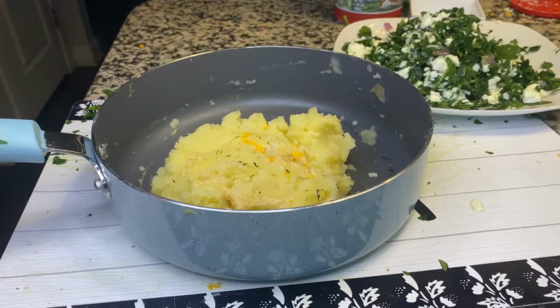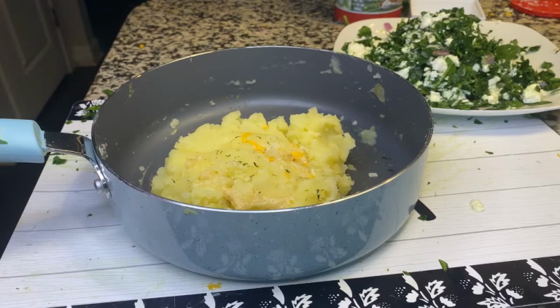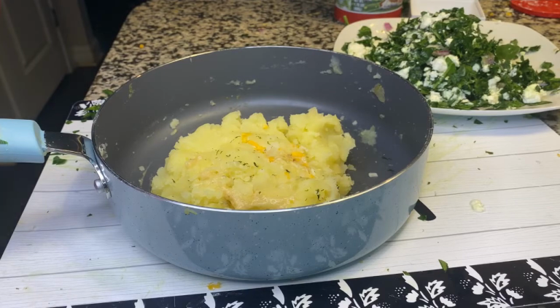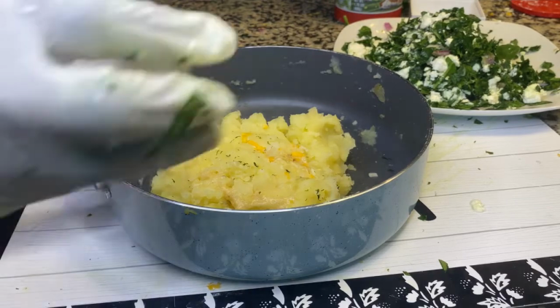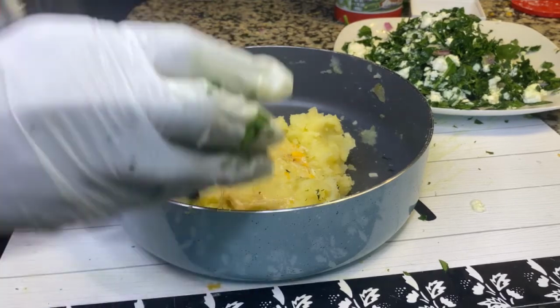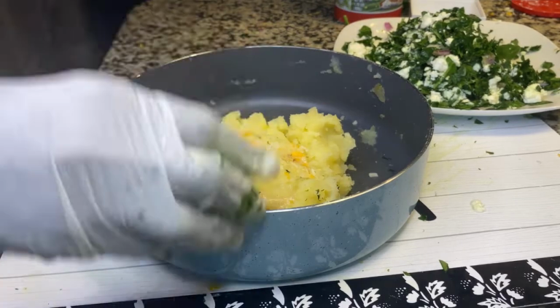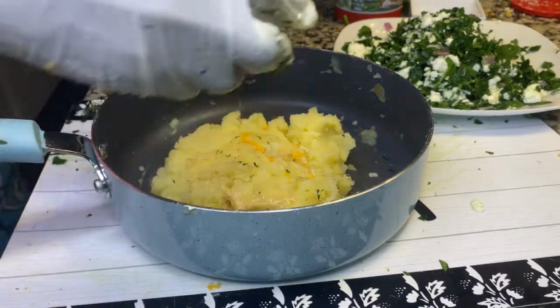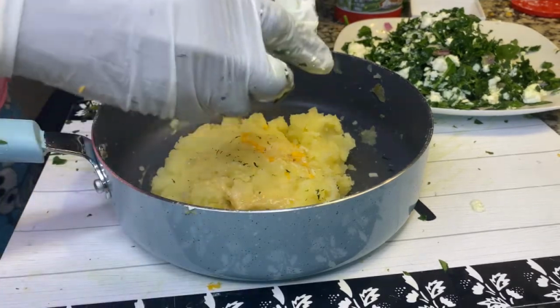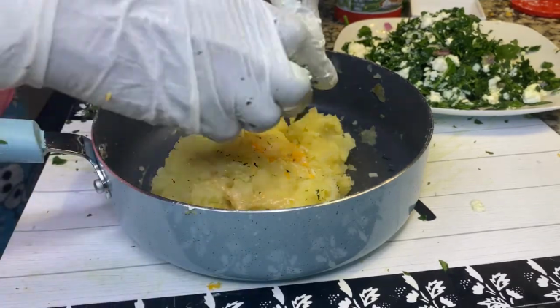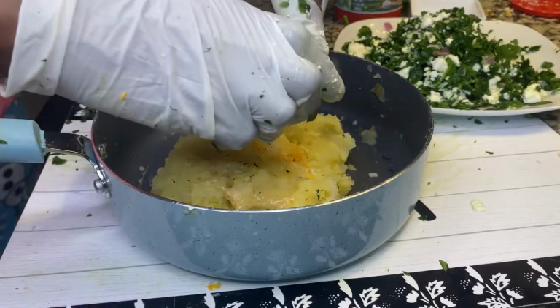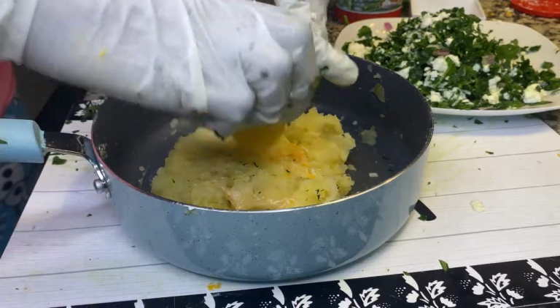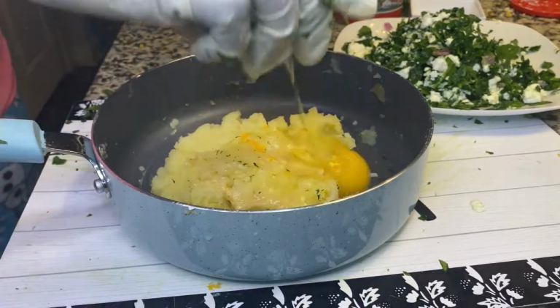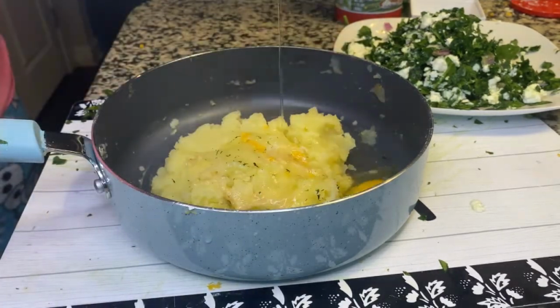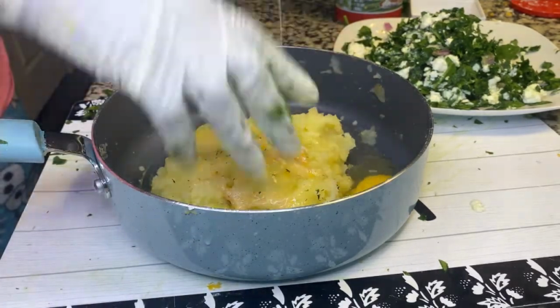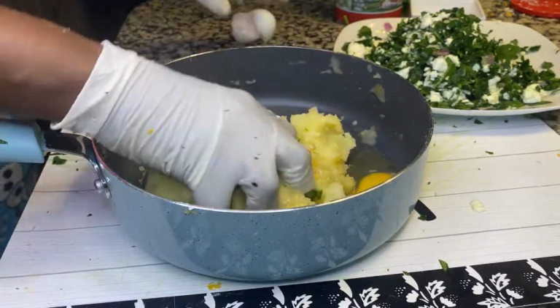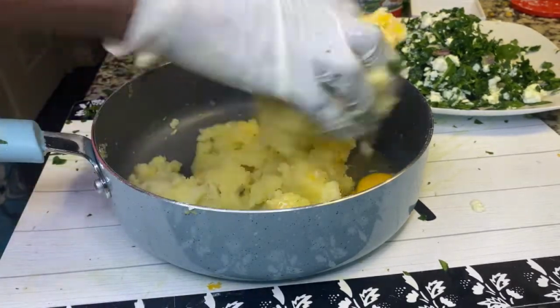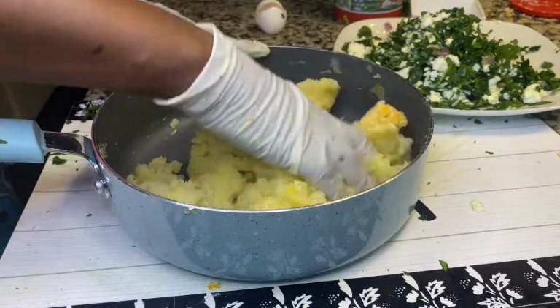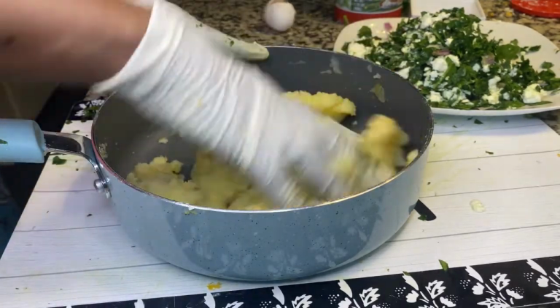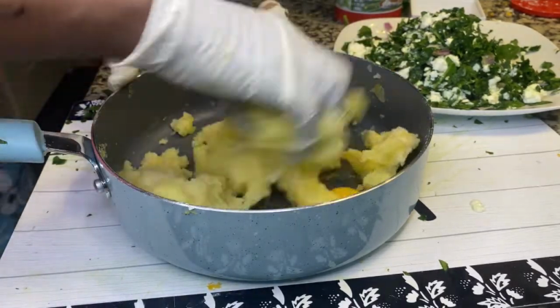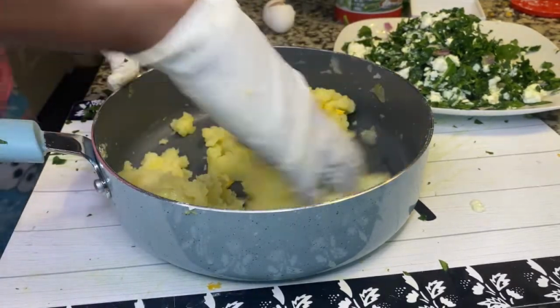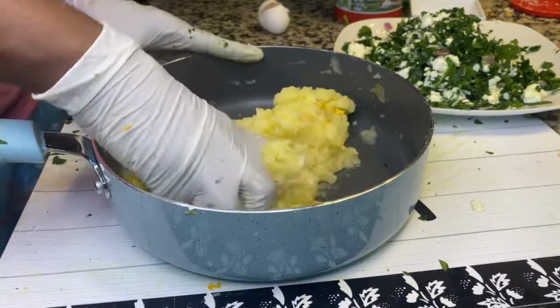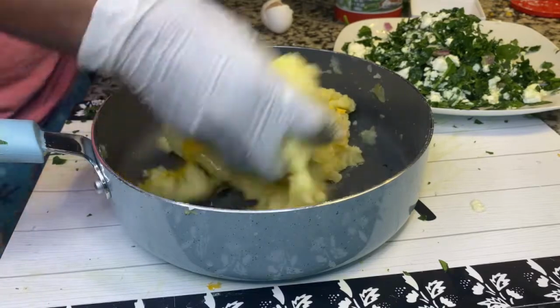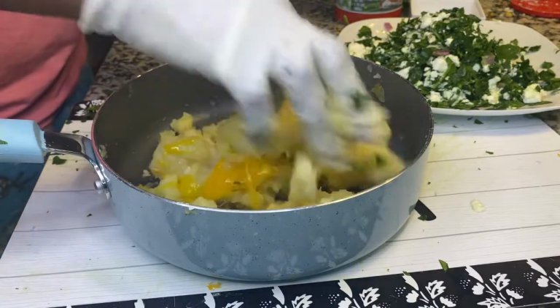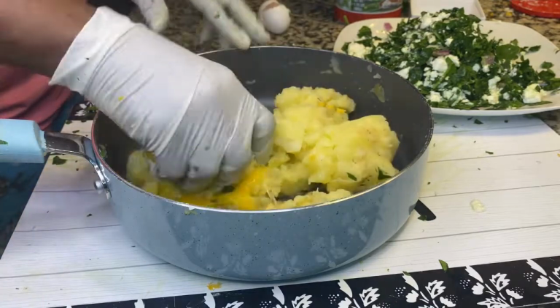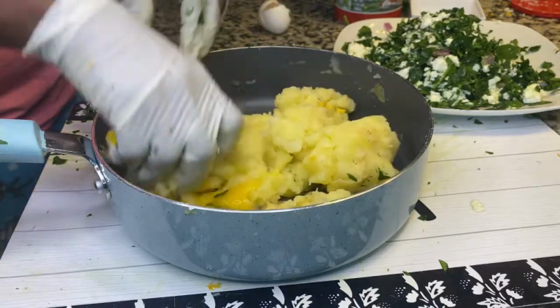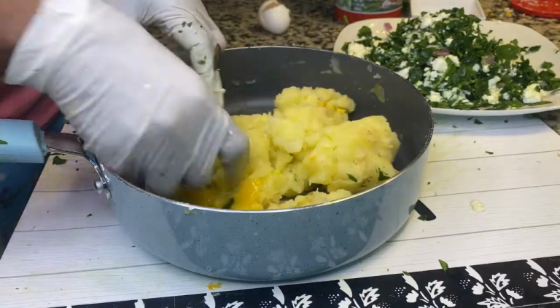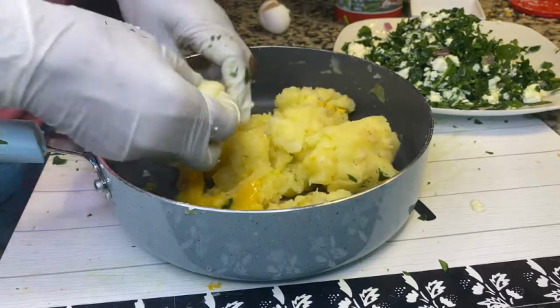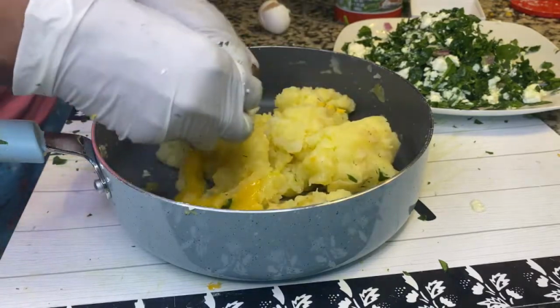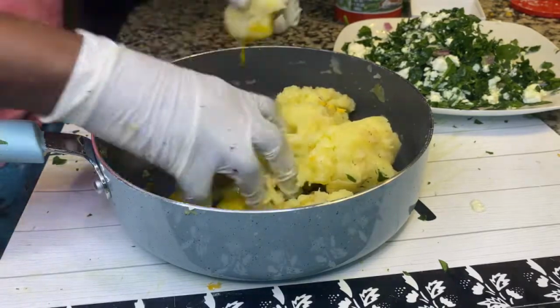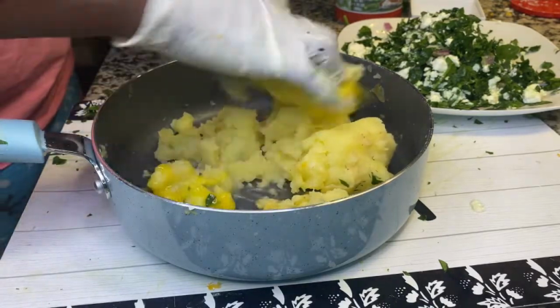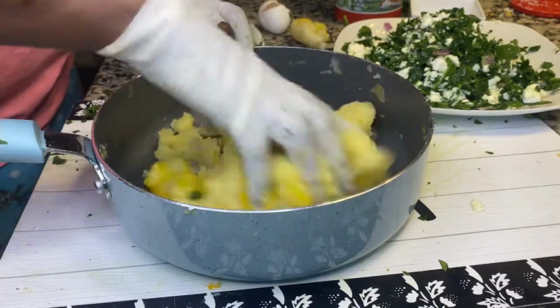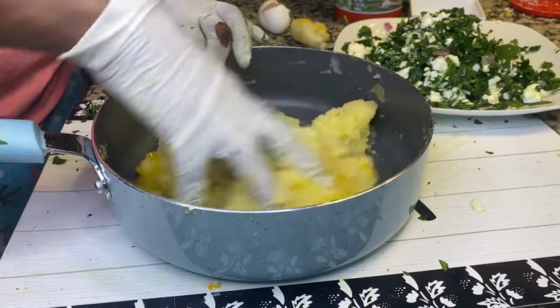Now, coming back to the mashed potatoes, I'm just going to add one egg. I'm not going to add any salt, pepper, or any seasoning — I'll just leave it plain.